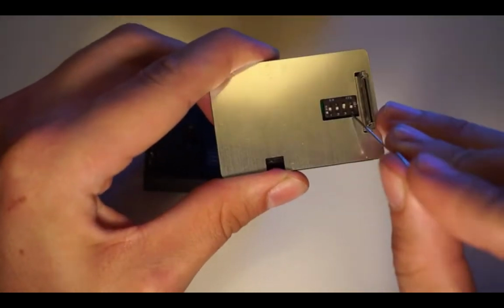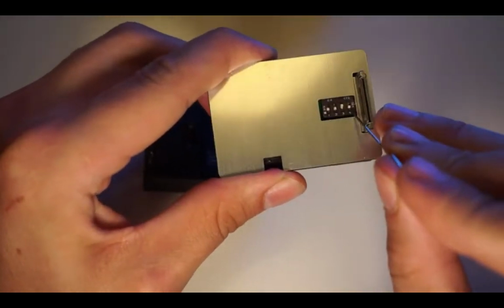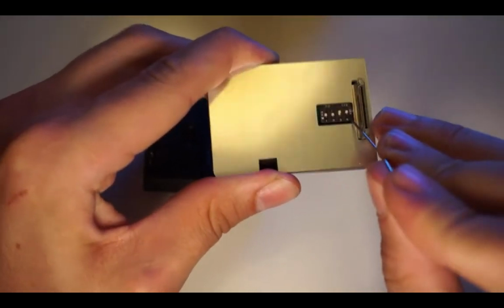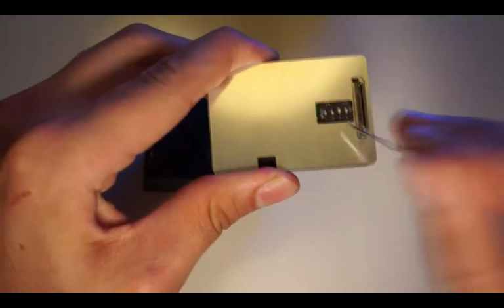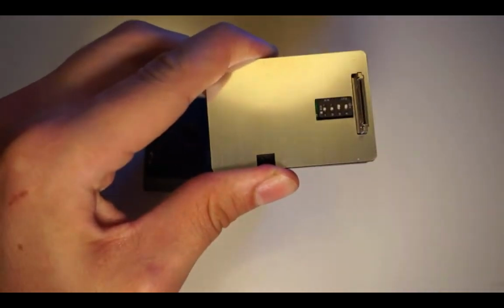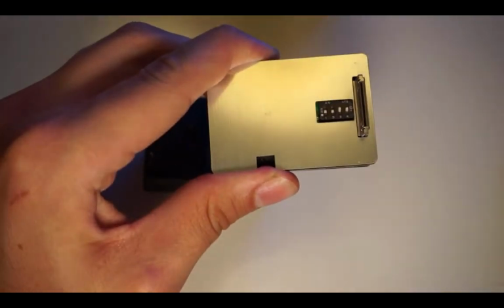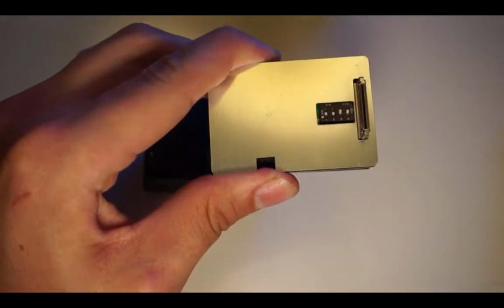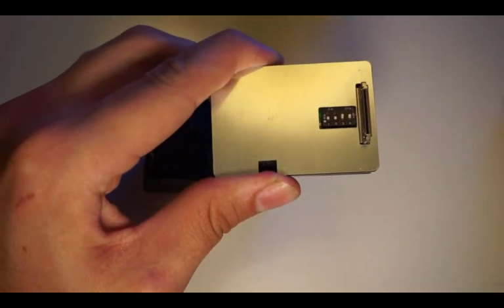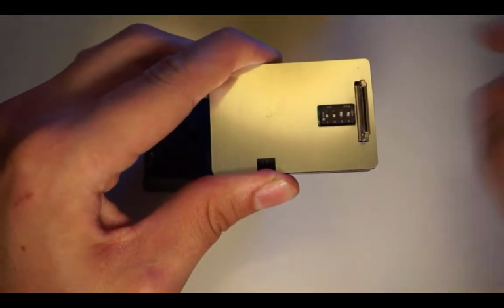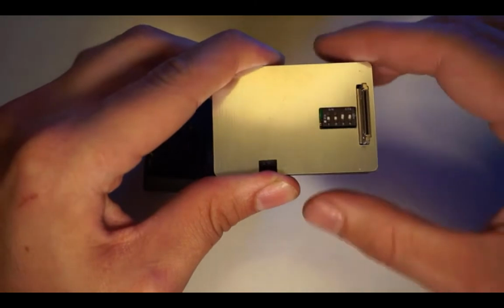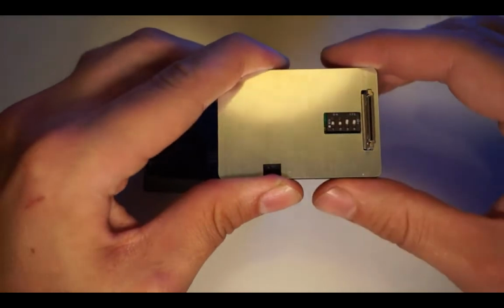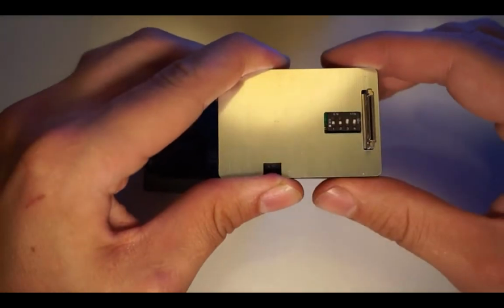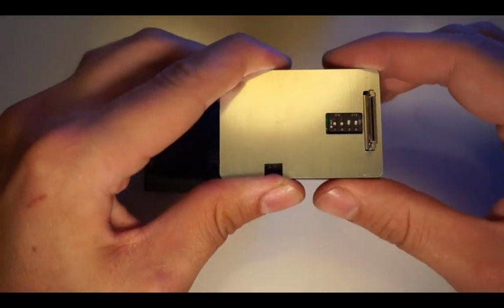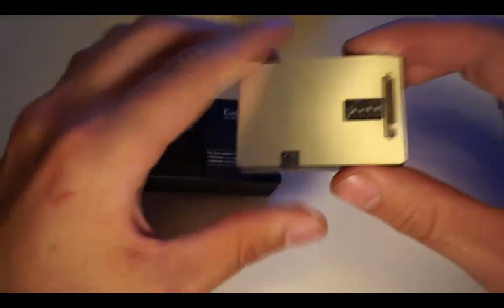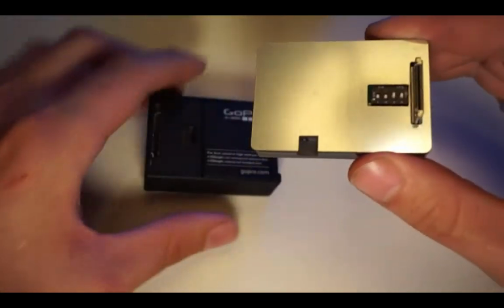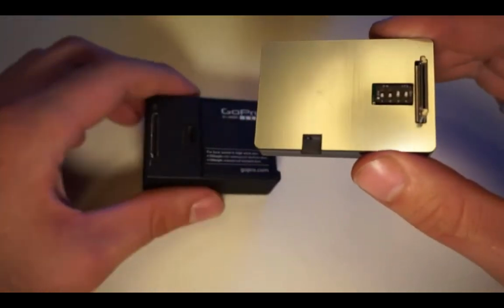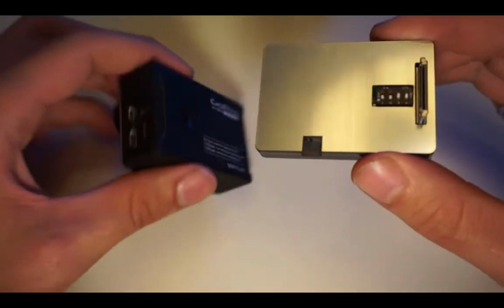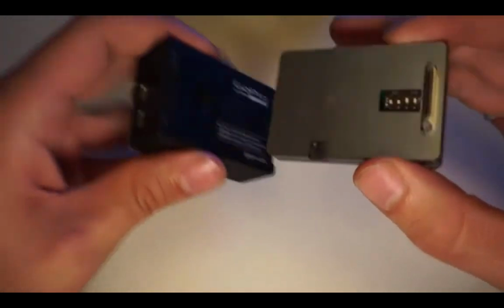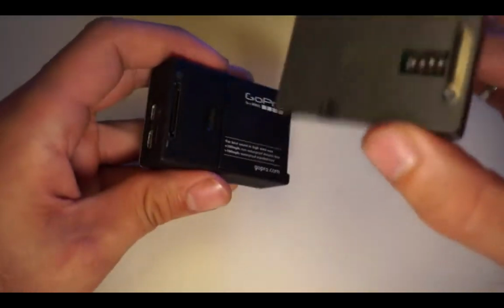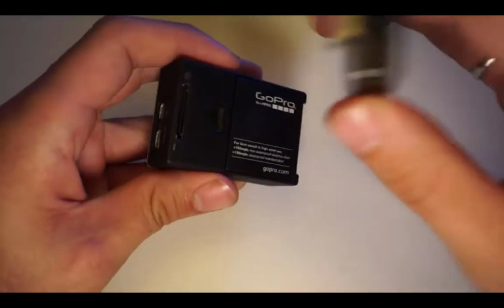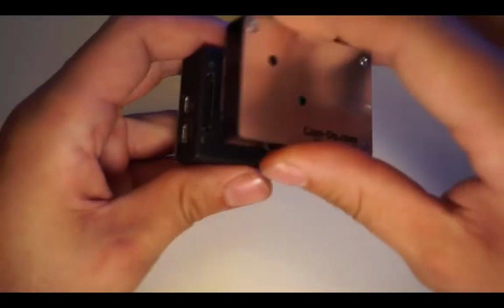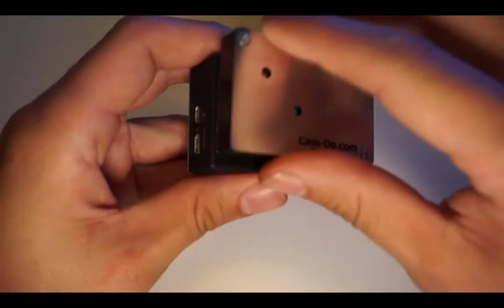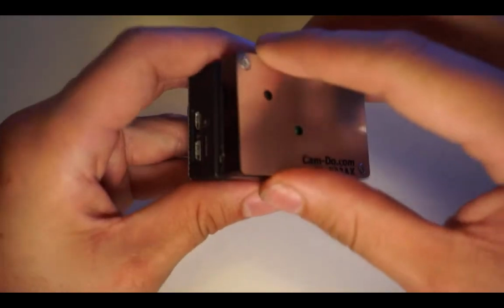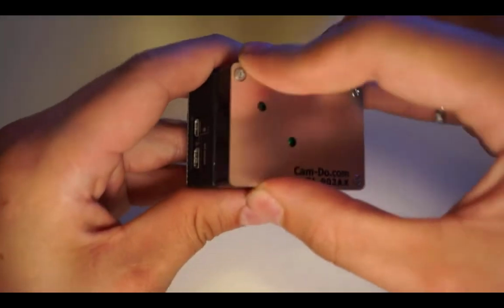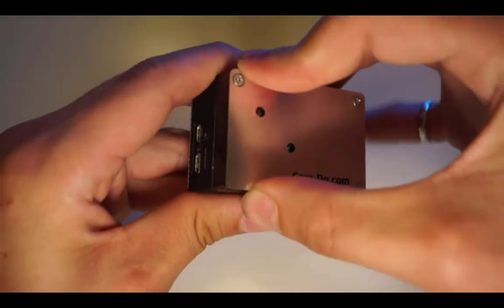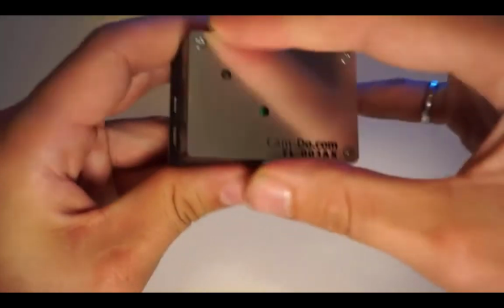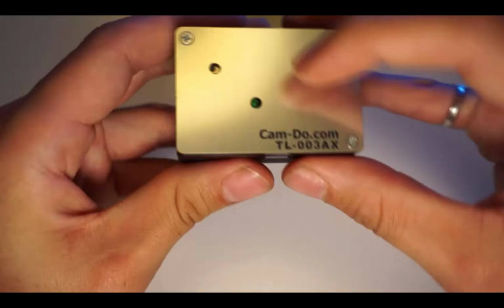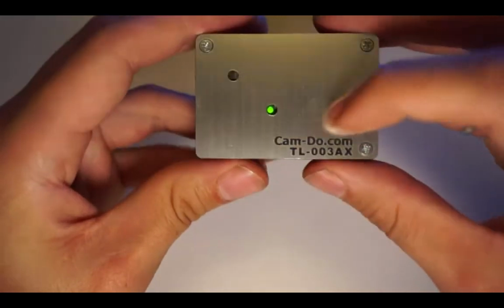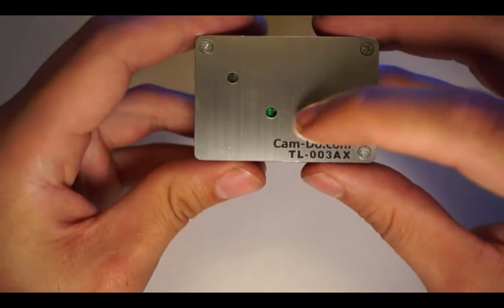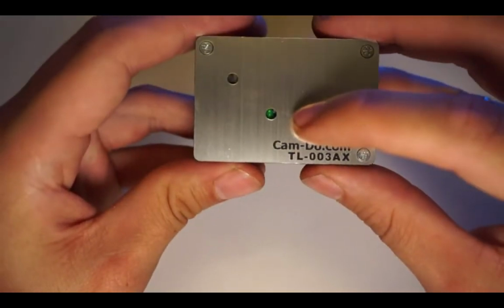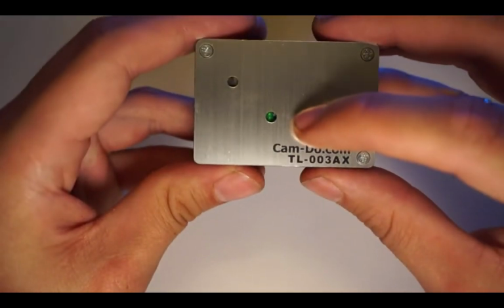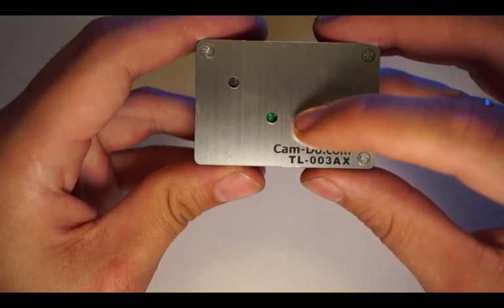Now when you plug the intervalometer into the camera, the LED will blink twice and then stay on. The intervalometer is now set for Hero 2 or Hero 3 white cameras.